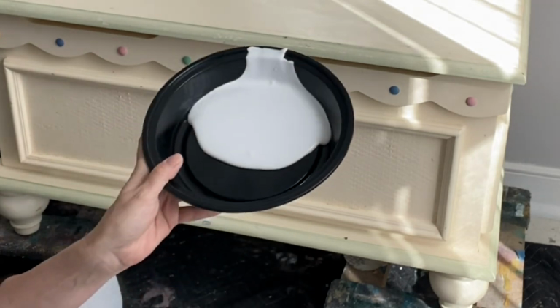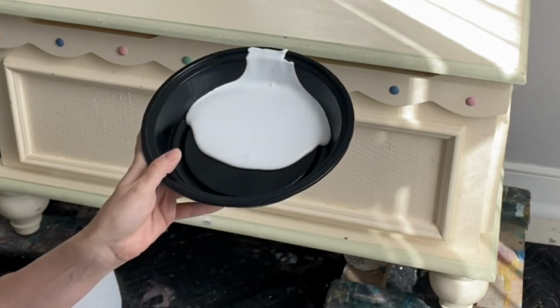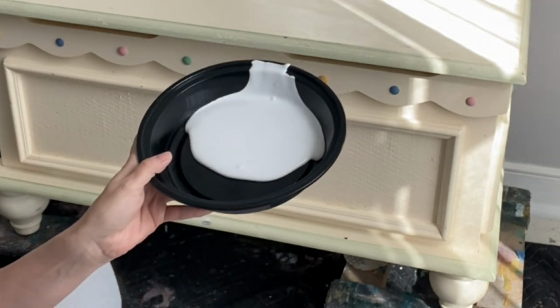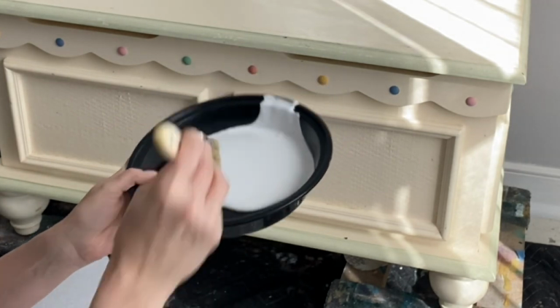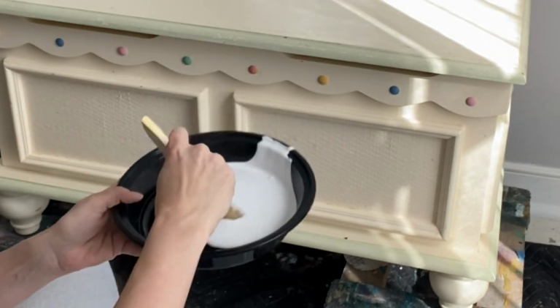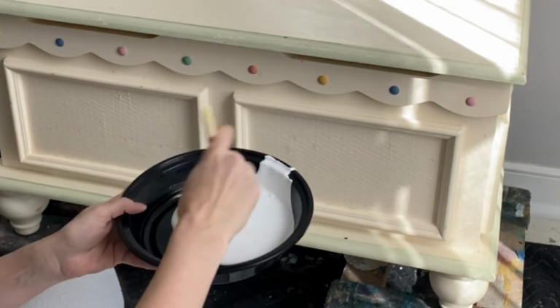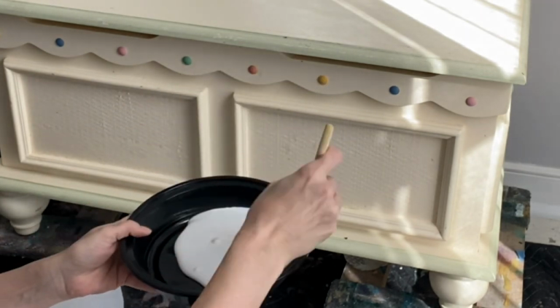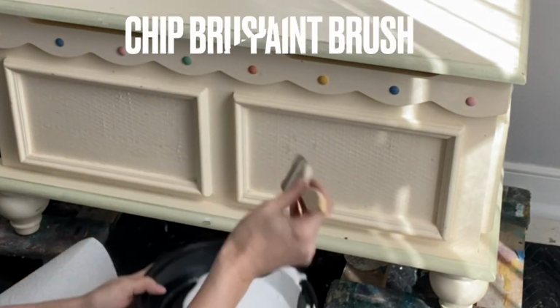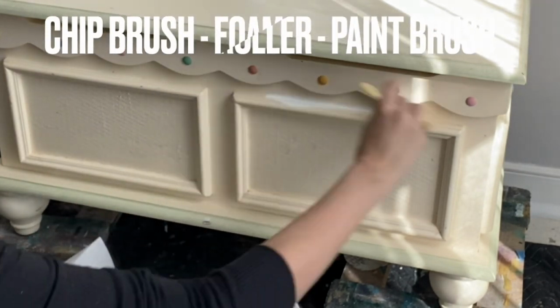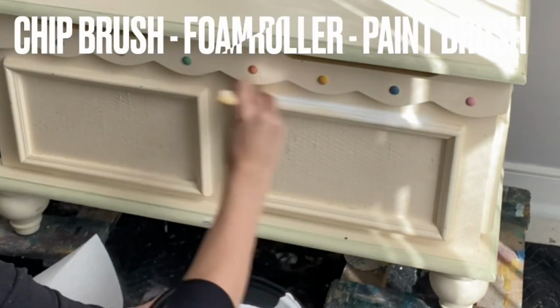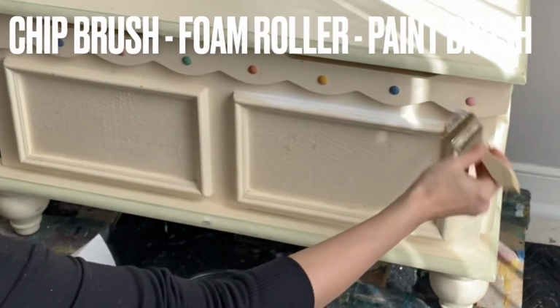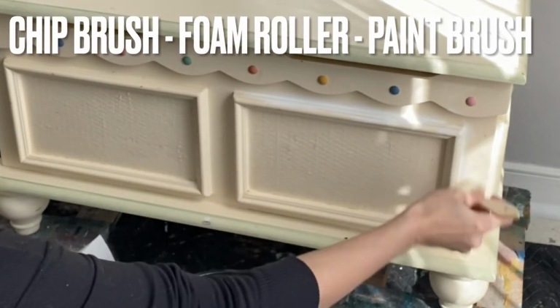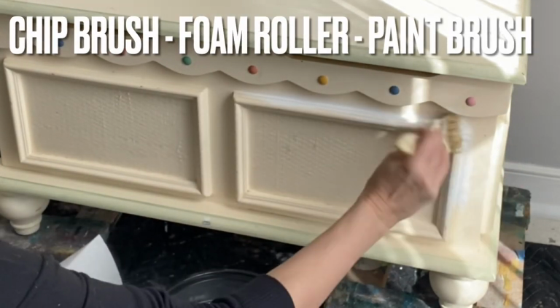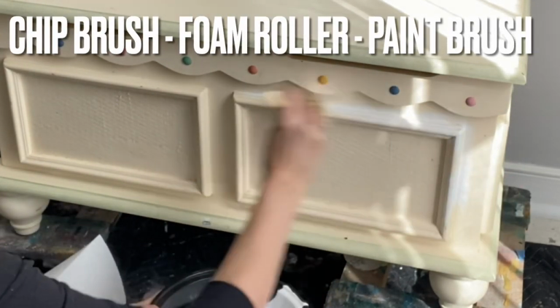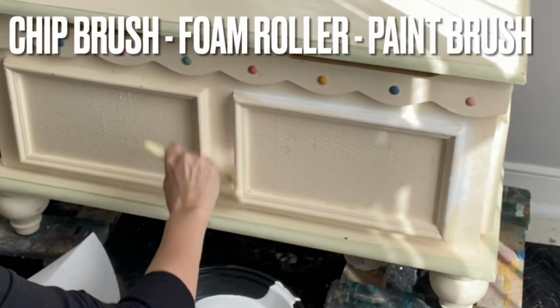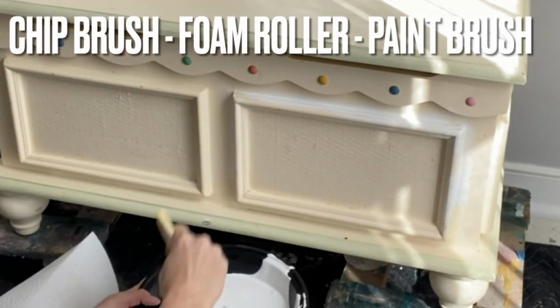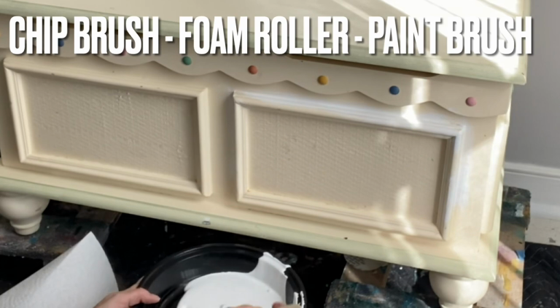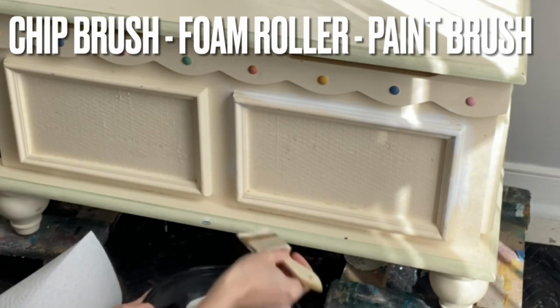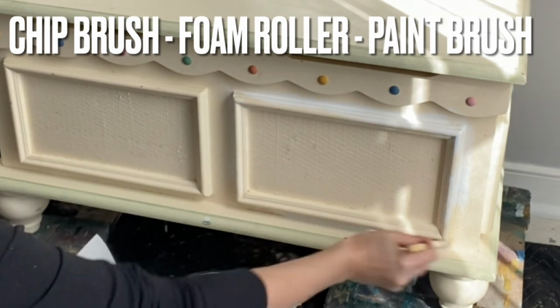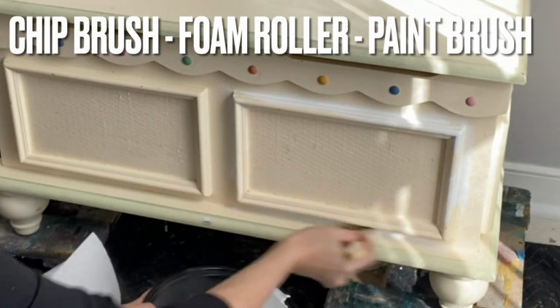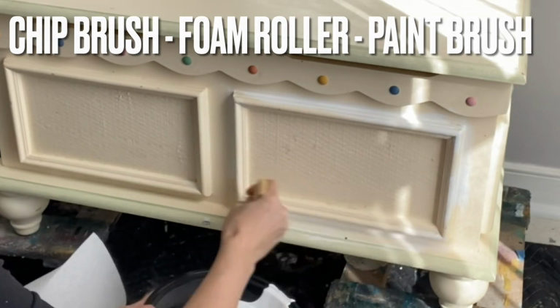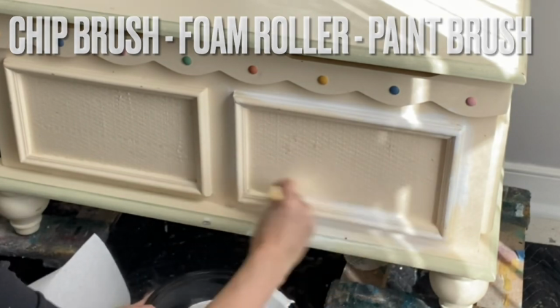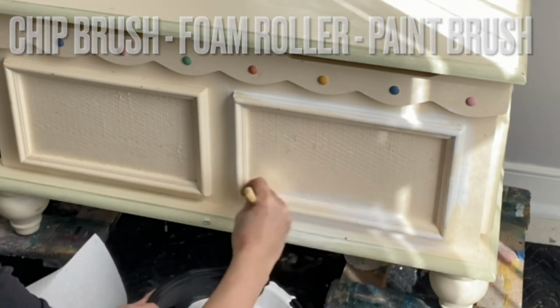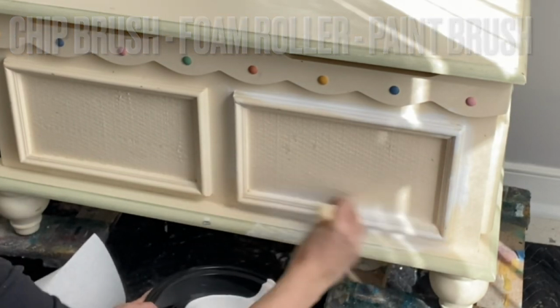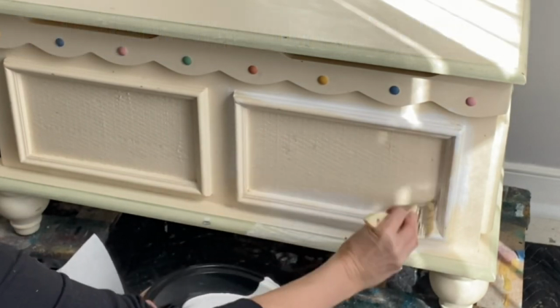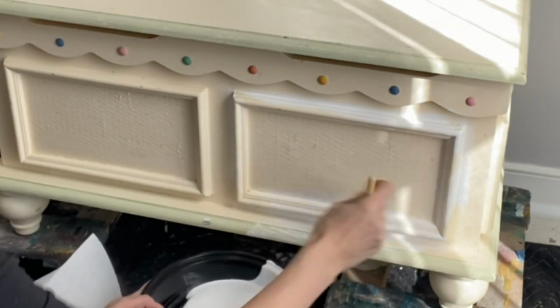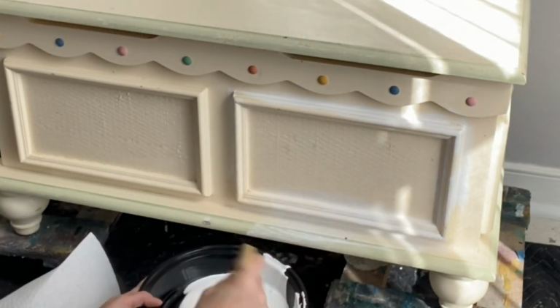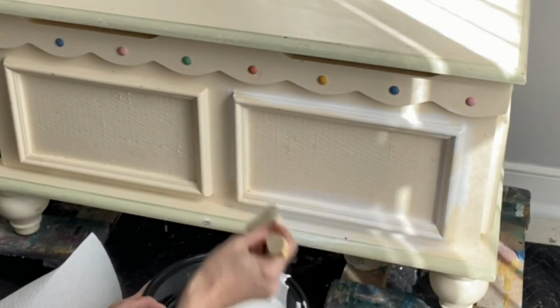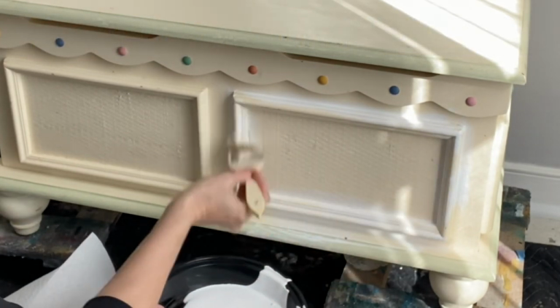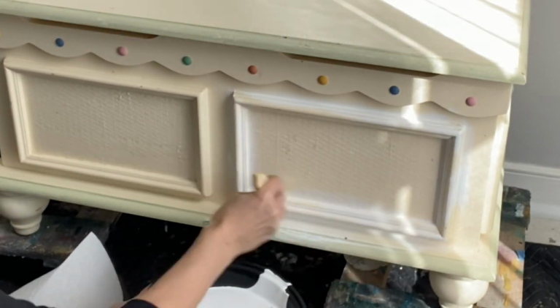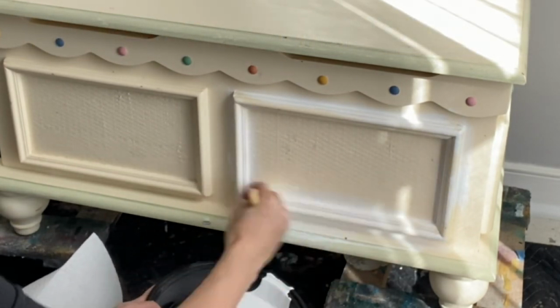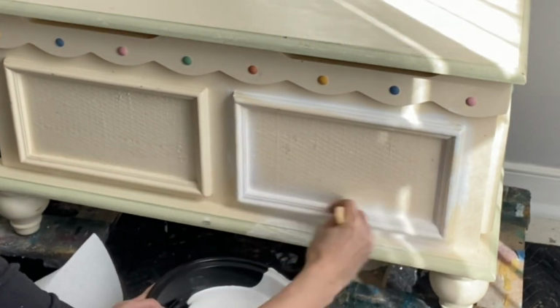I like to alternate between a chip brush and a foam roller so that I can throw away the products when I'm finished. Please do not wash your Slick Stick down the drain.